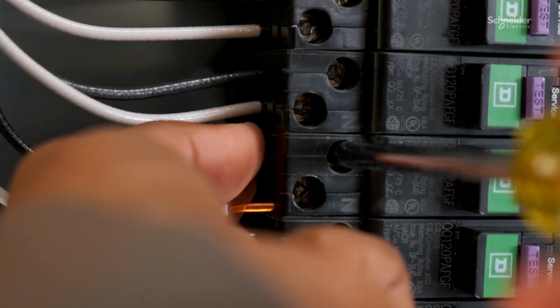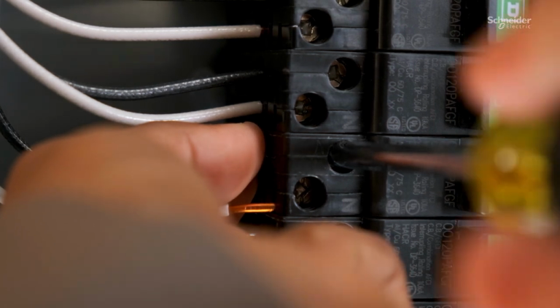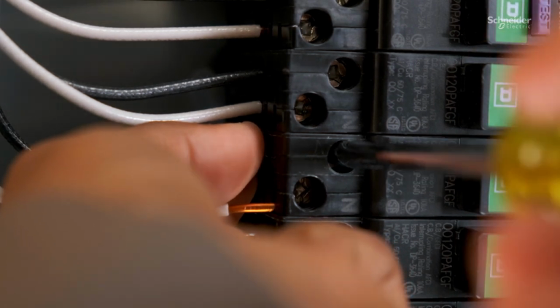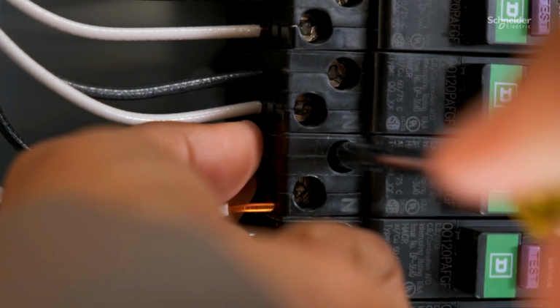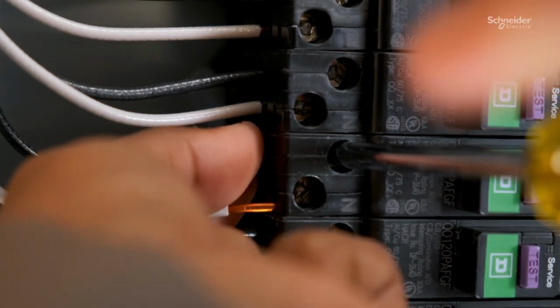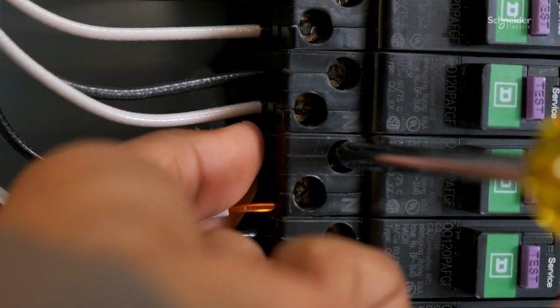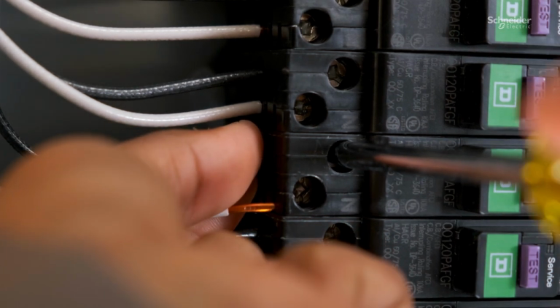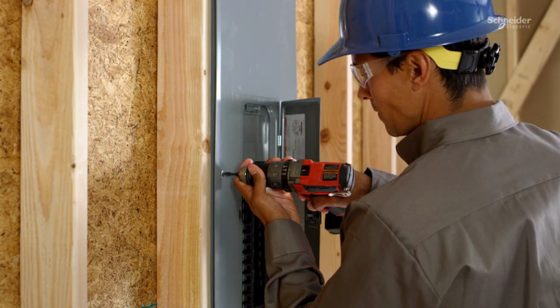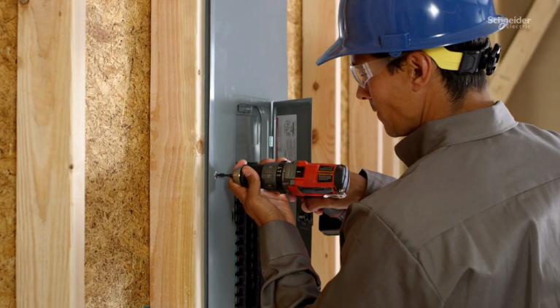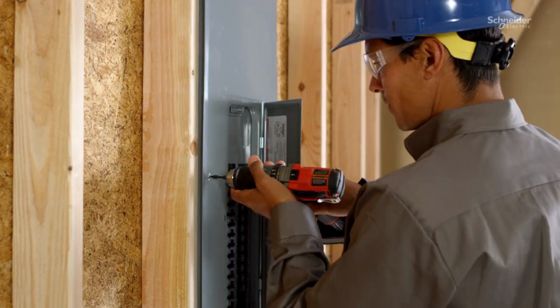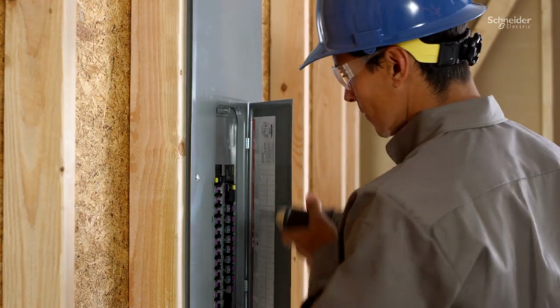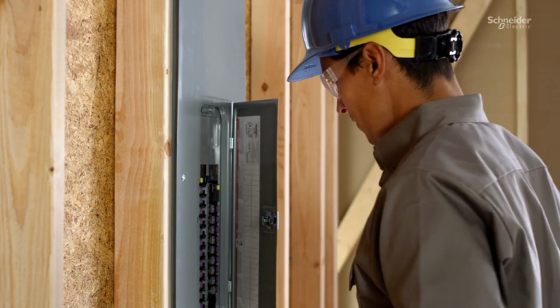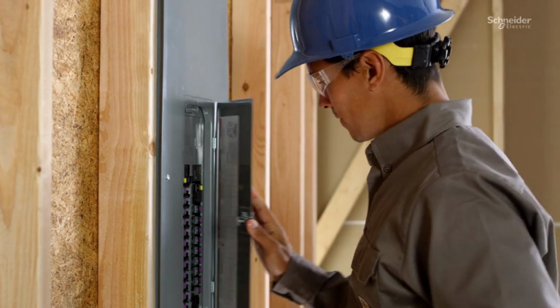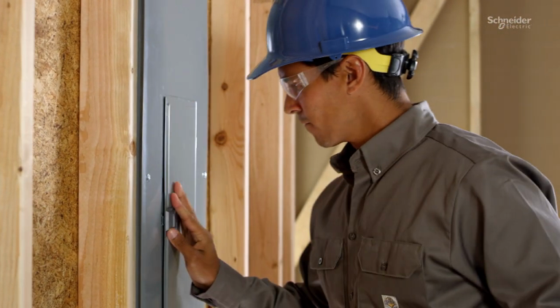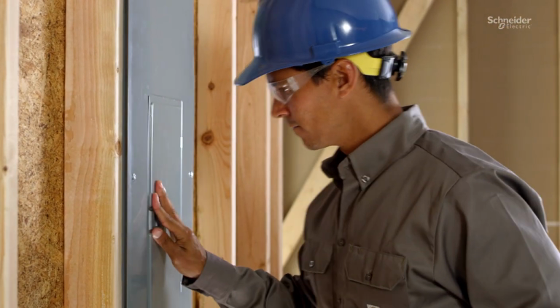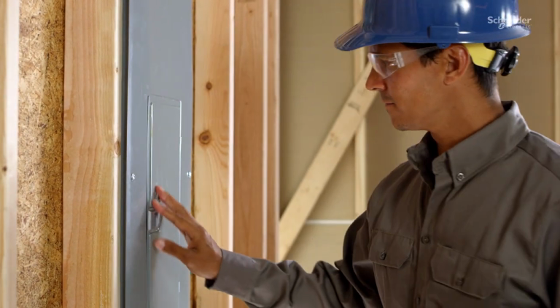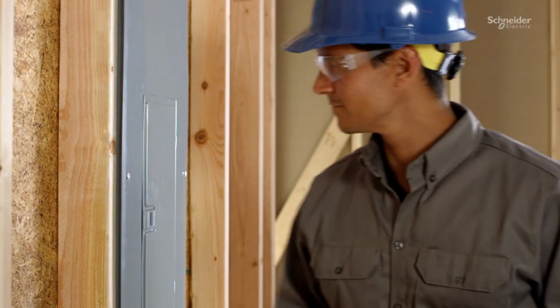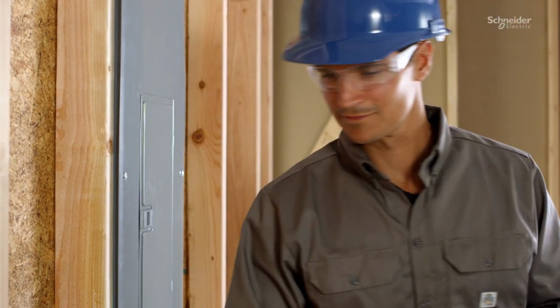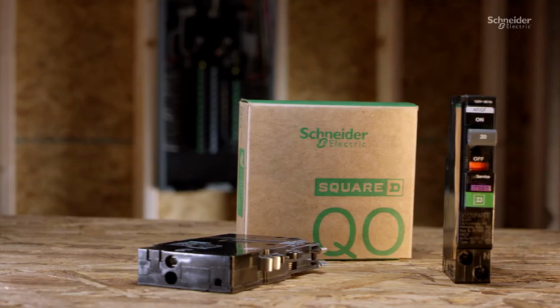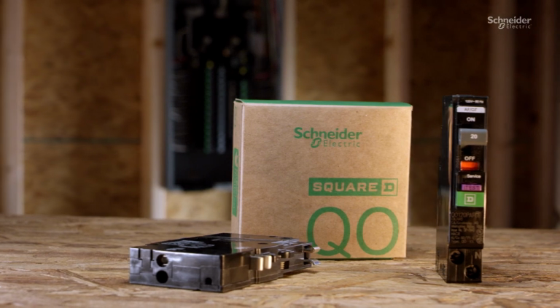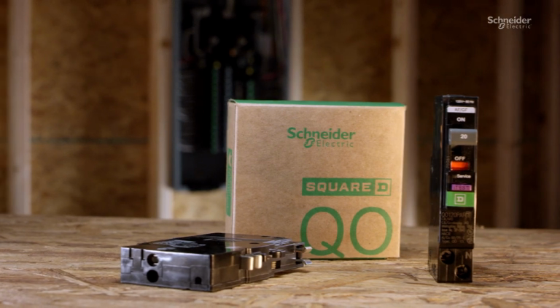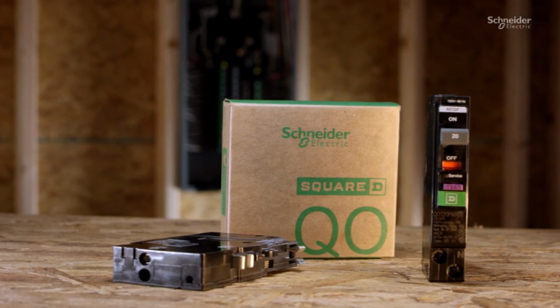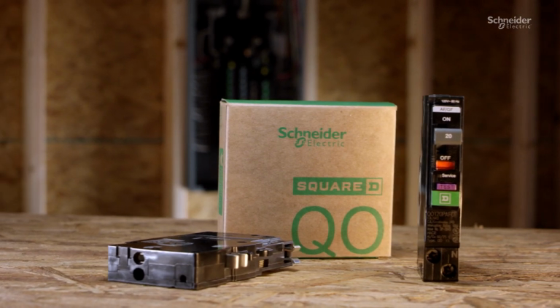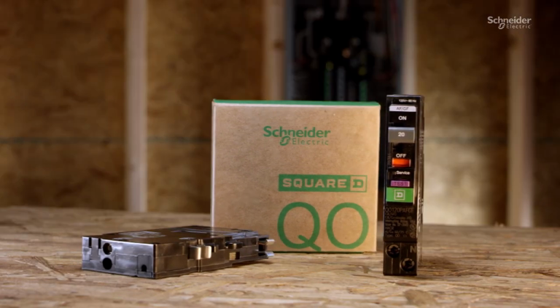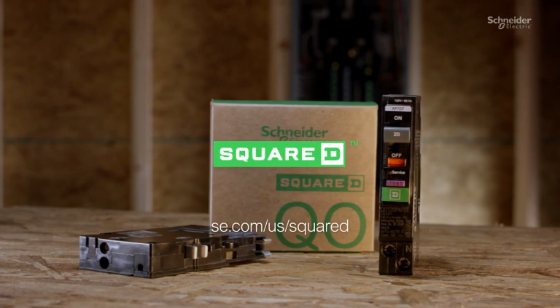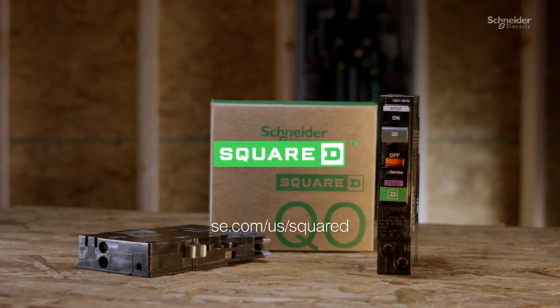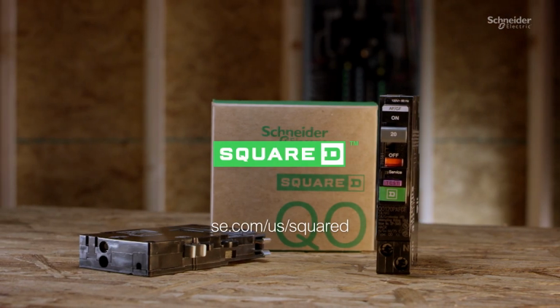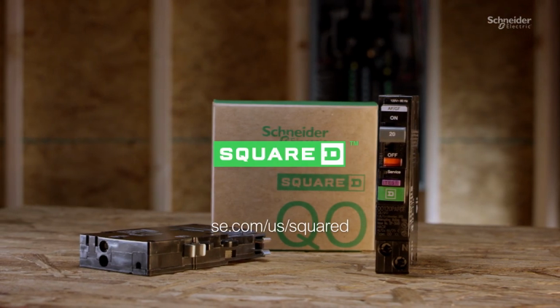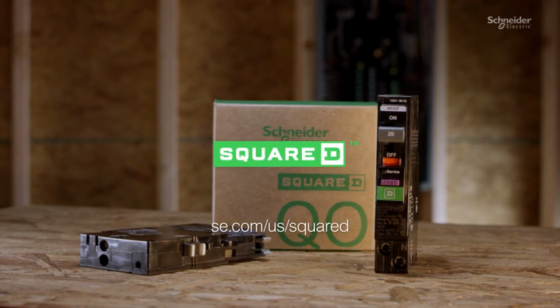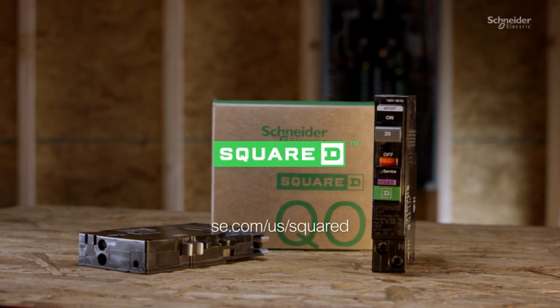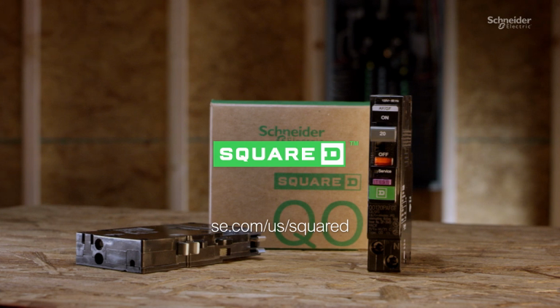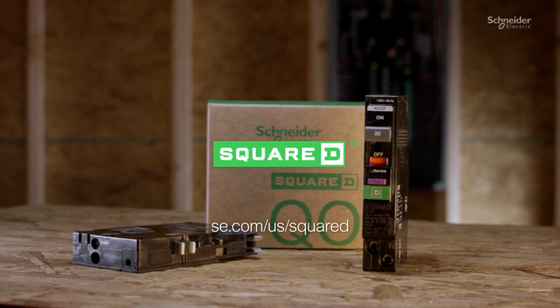When it comes to installing breakers, time is a precious commodity. Our backed-out screws go a long way in getting you off the job faster. The new arc fault and dual function circuit breakers from Schneider Electric — the fastest just got faster.